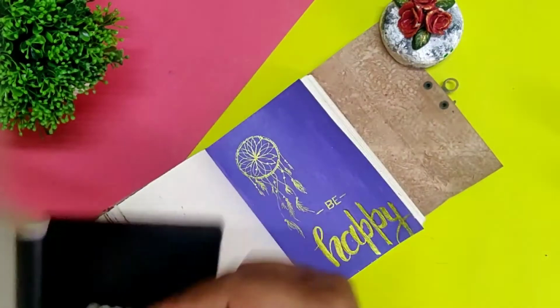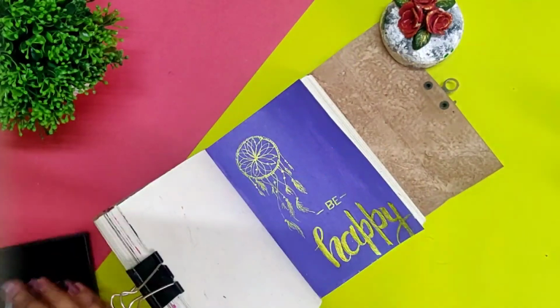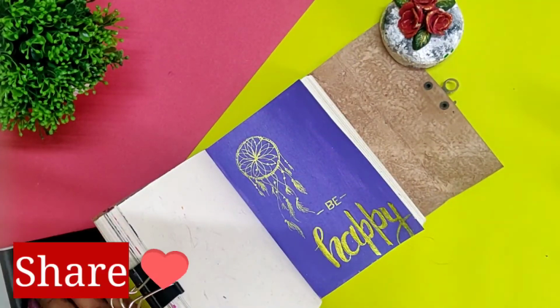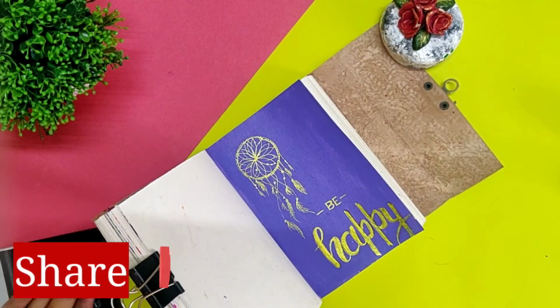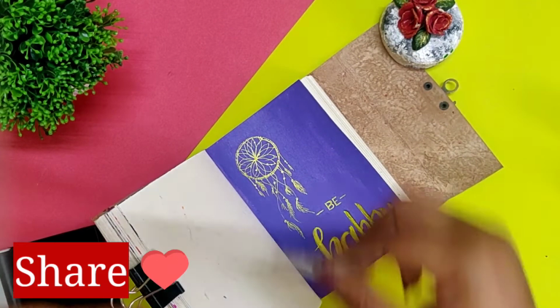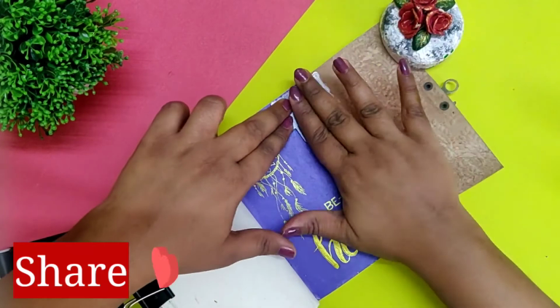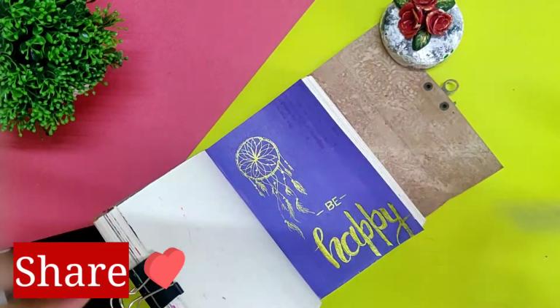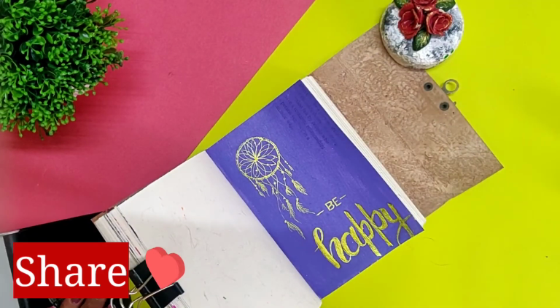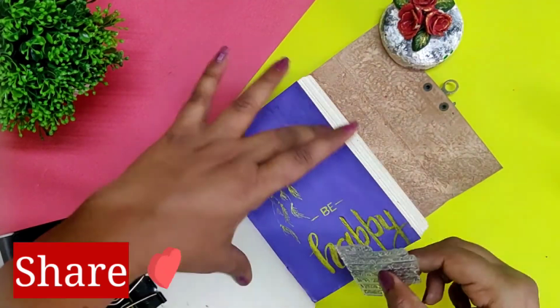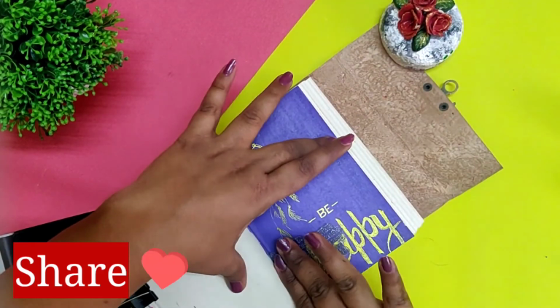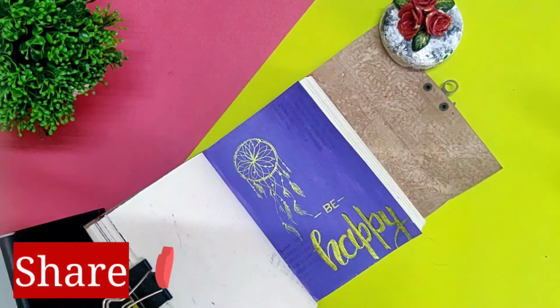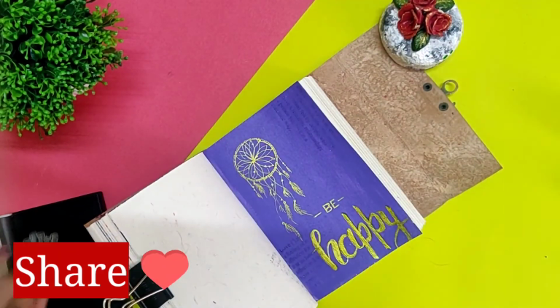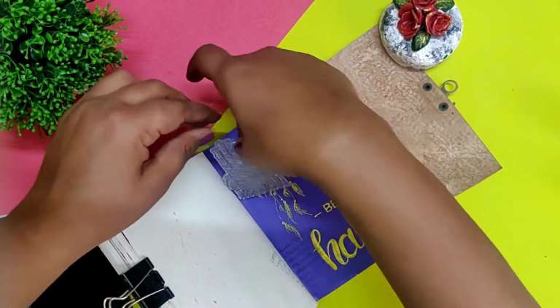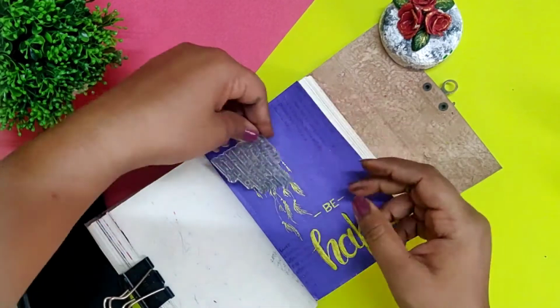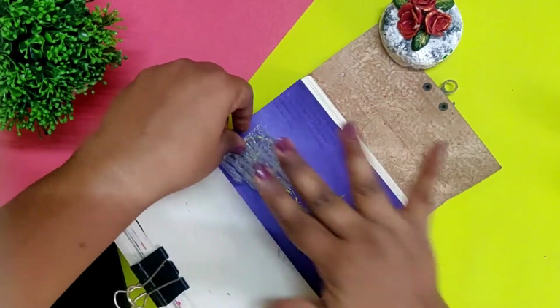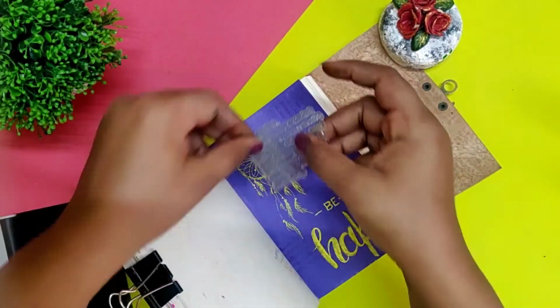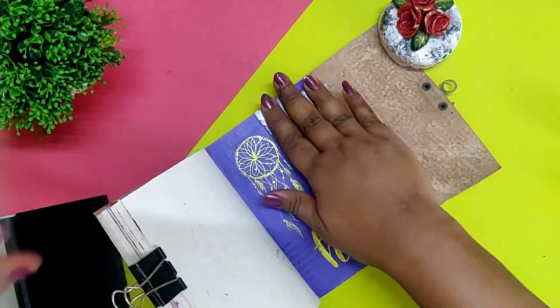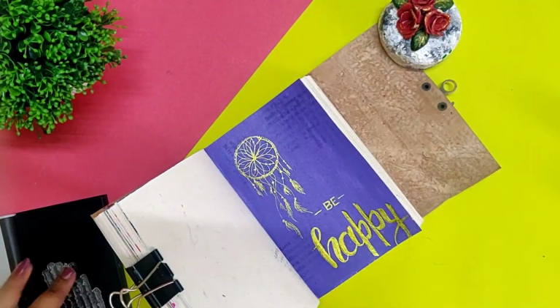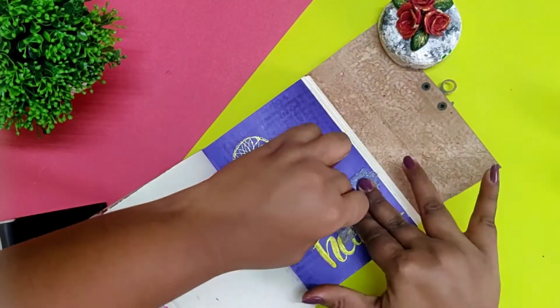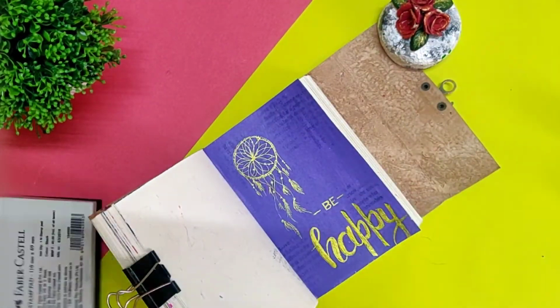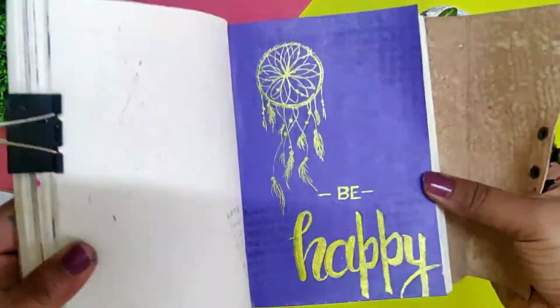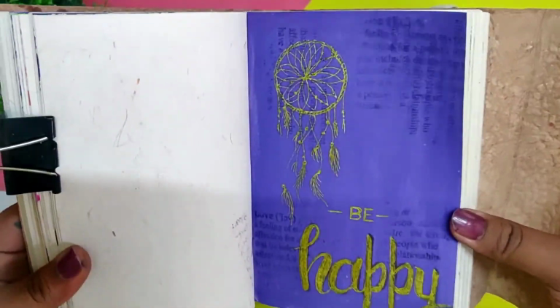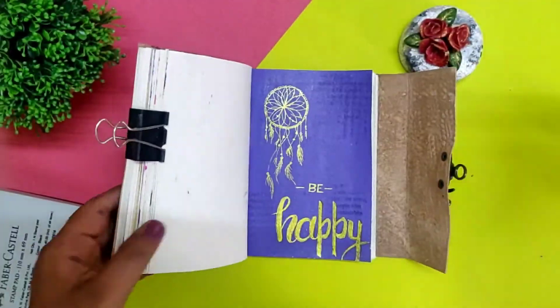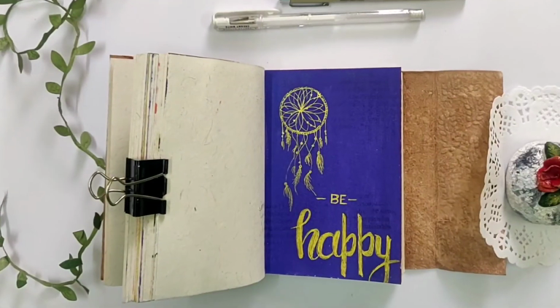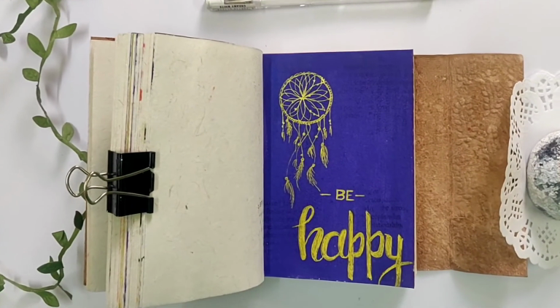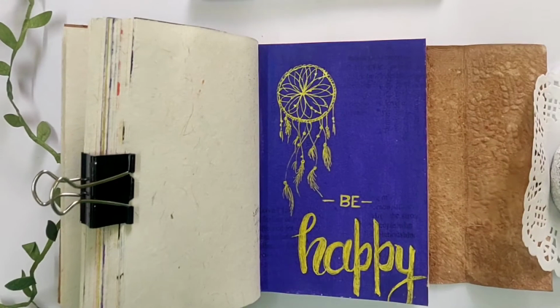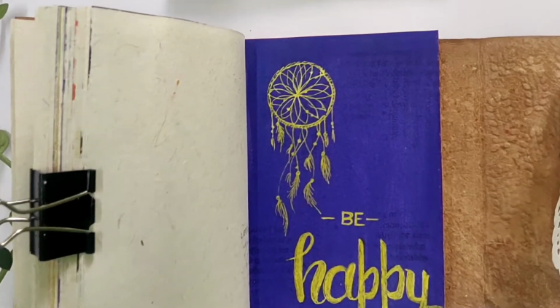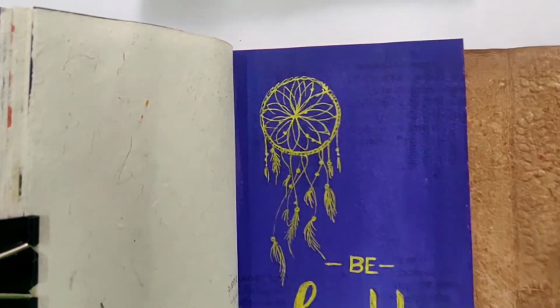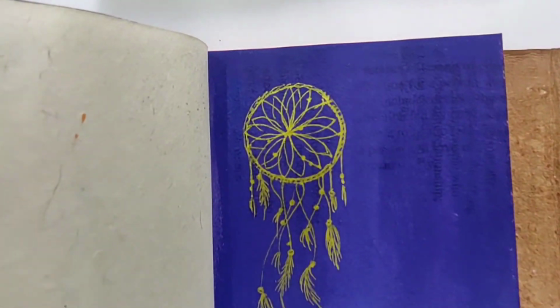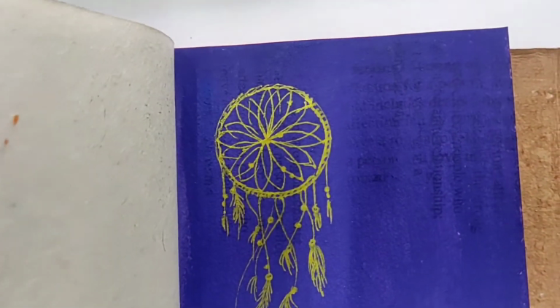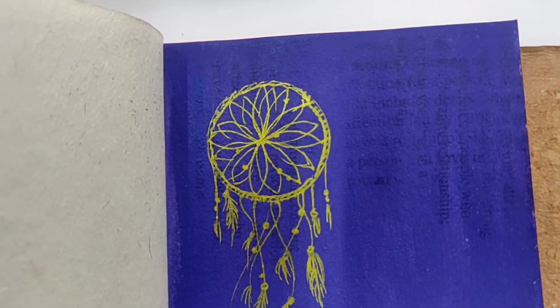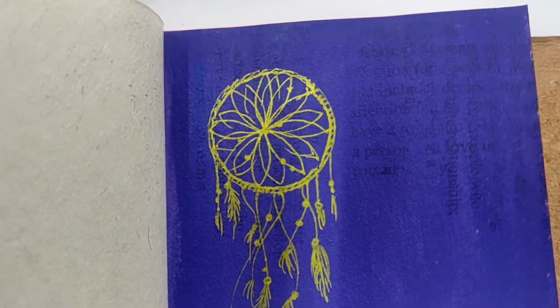Finally, using some stamps to complete it. I hope you like this technique and this color combination. If you like it, please give it a thumbs up, subscribe to my channel for more such artworks, stay tuned, and I will see you in the next one.